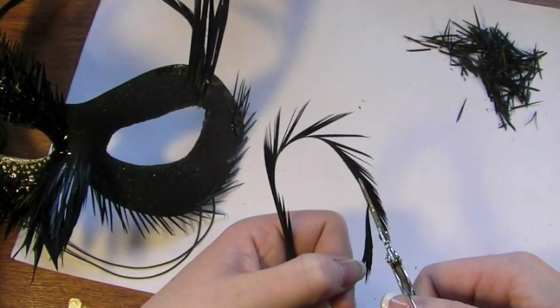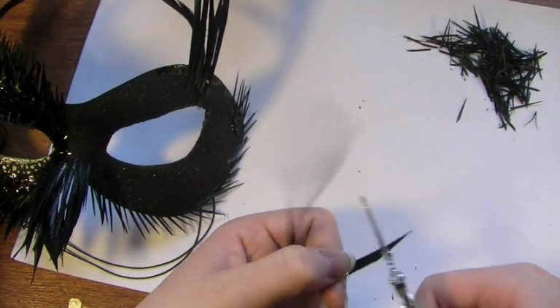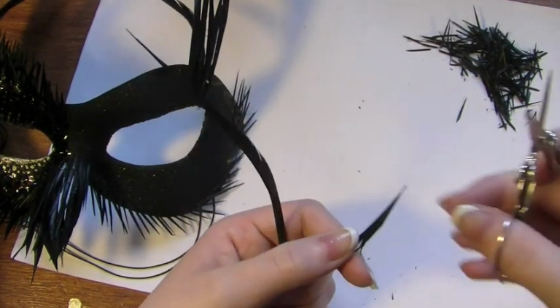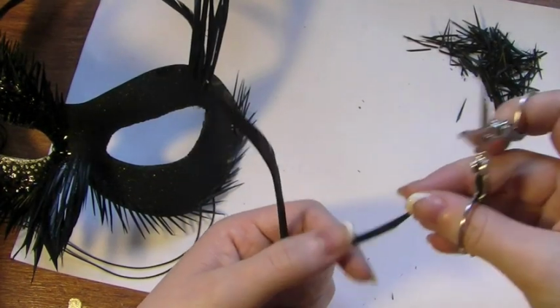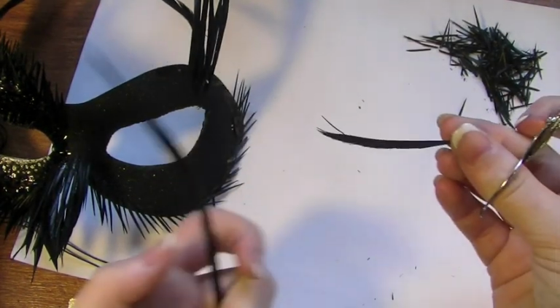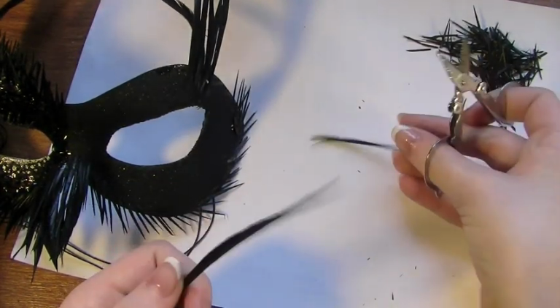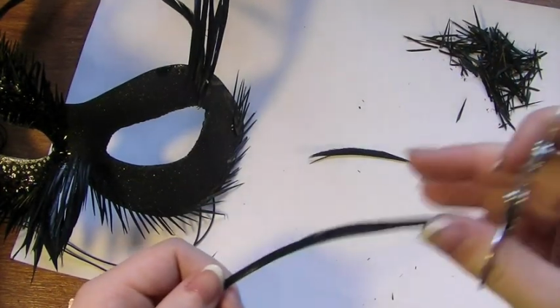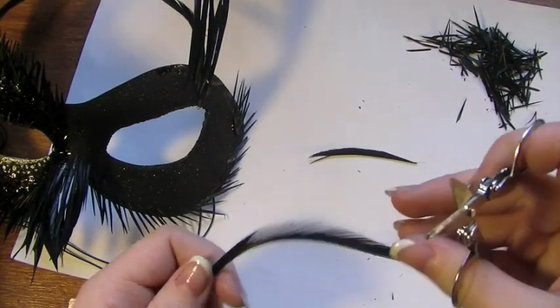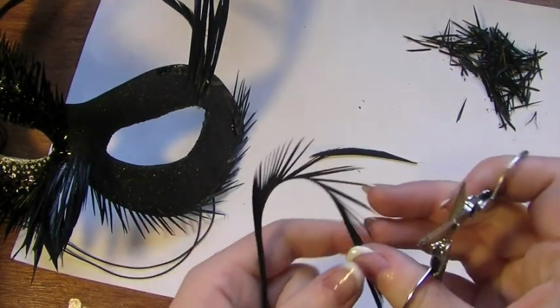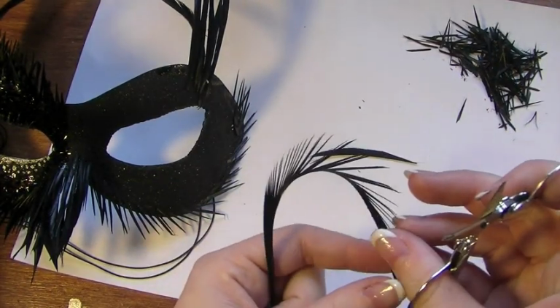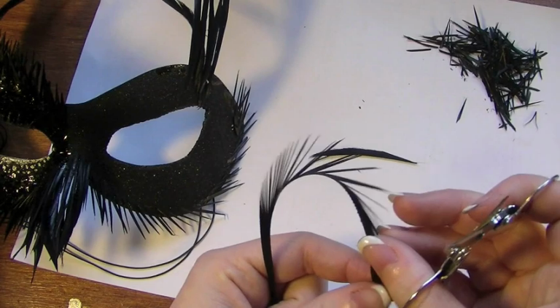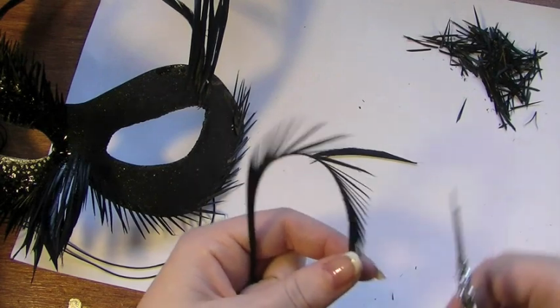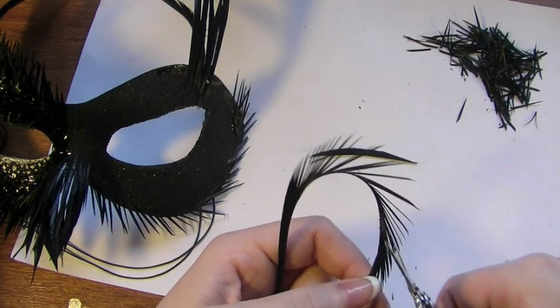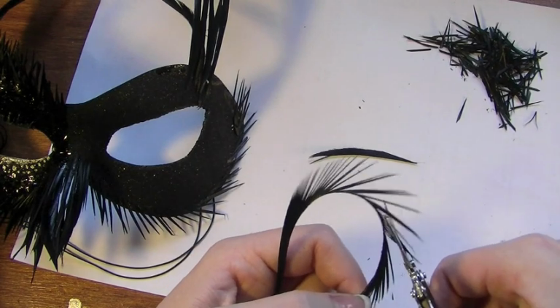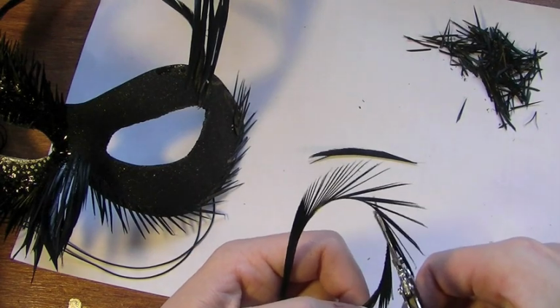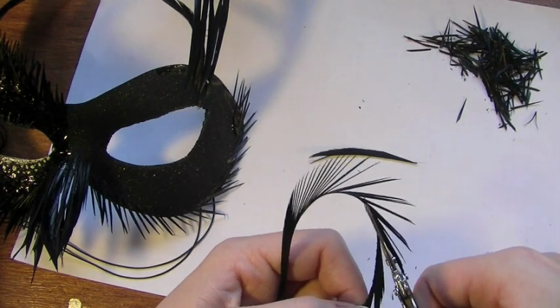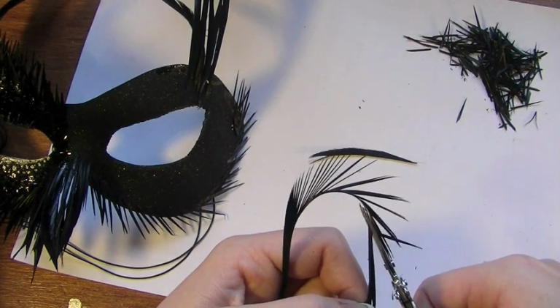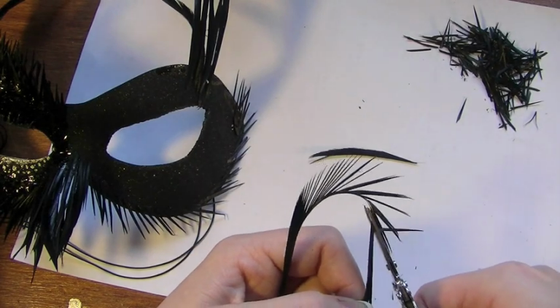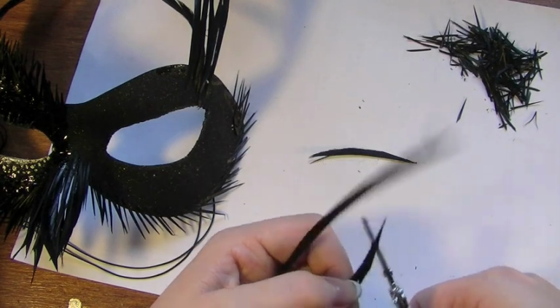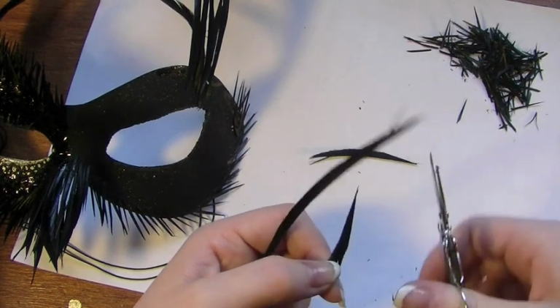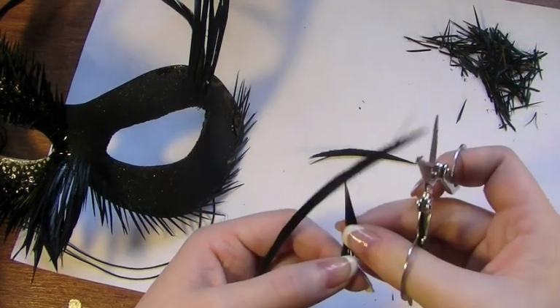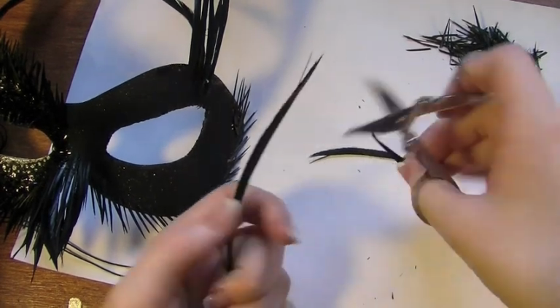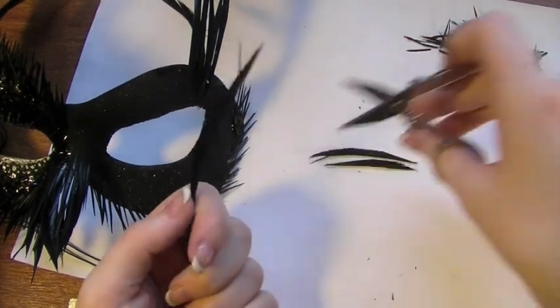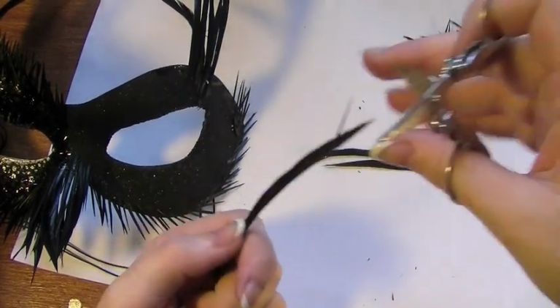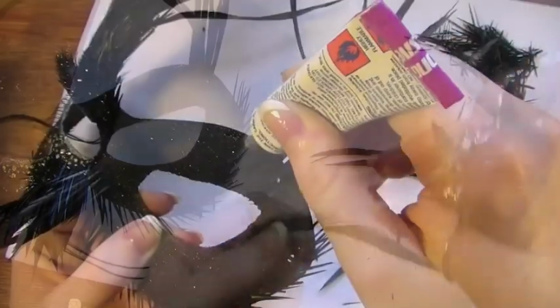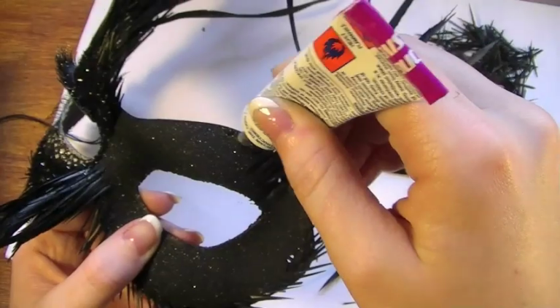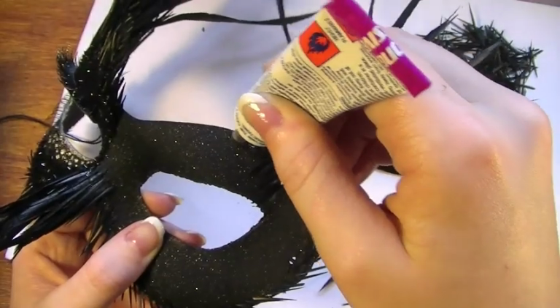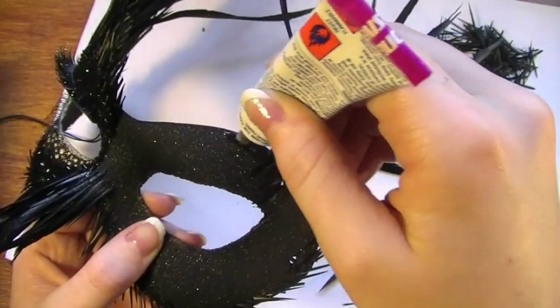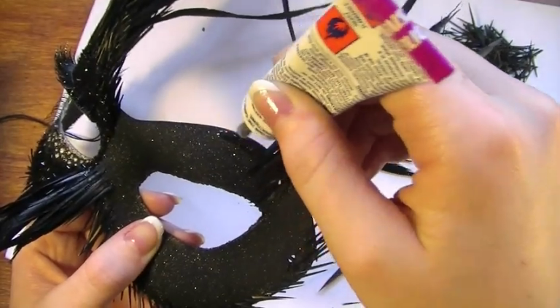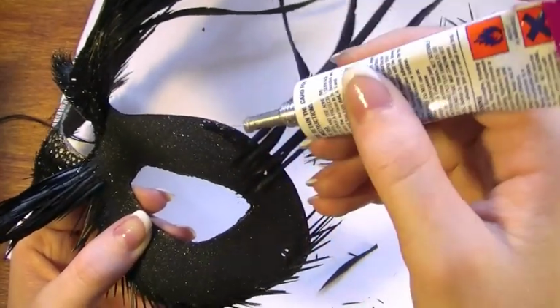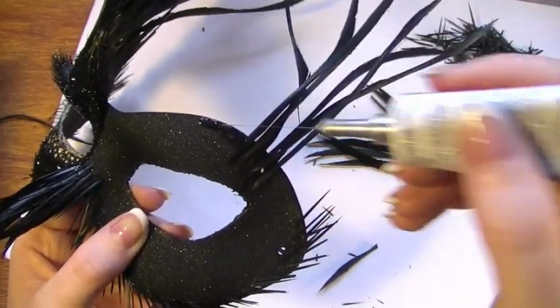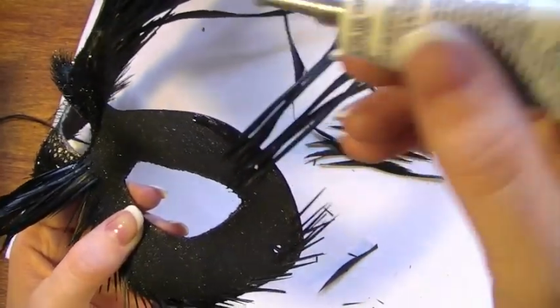Once those have dried, you're going to need to cut down smaller sizes again just so that it evens out into the other feathers. Once you've cut enough of these, you're going to place these on the side of the large feathers.